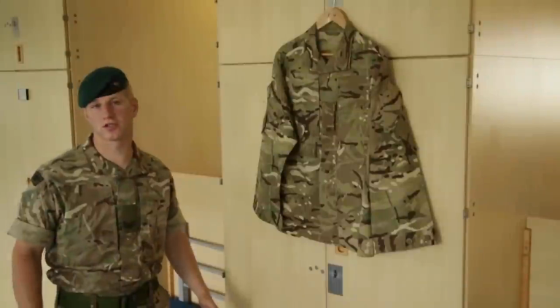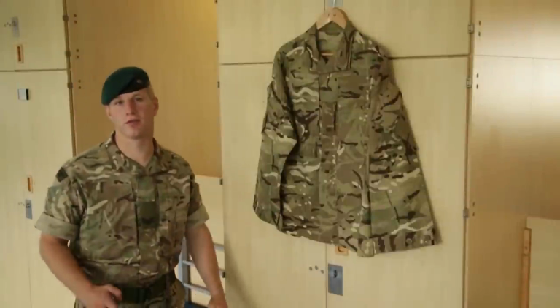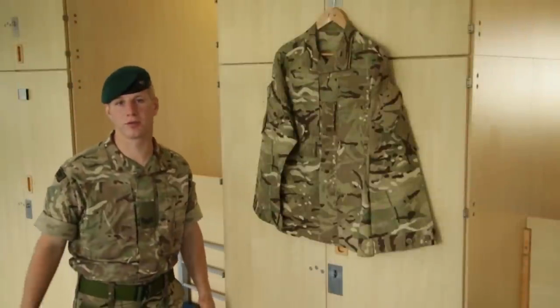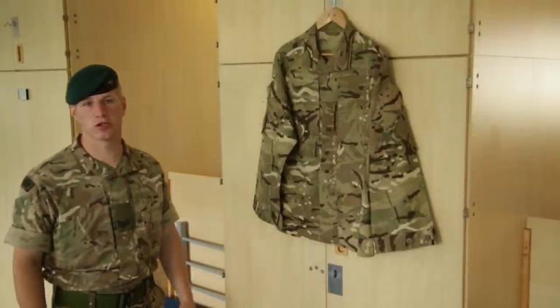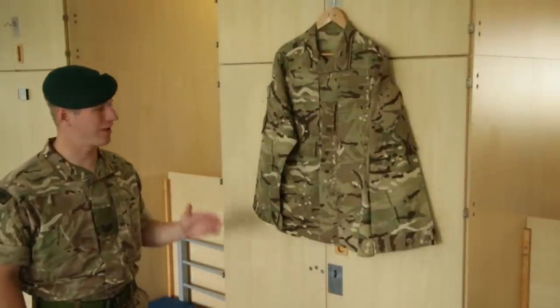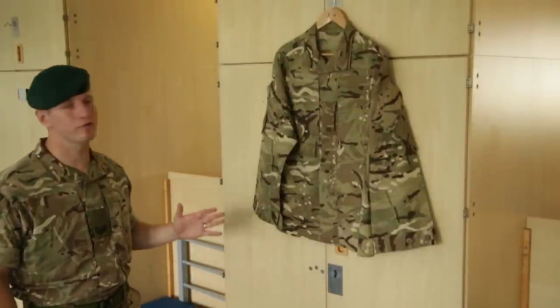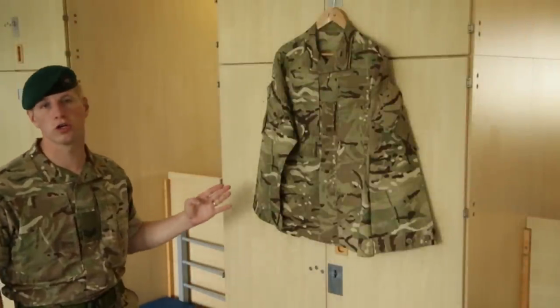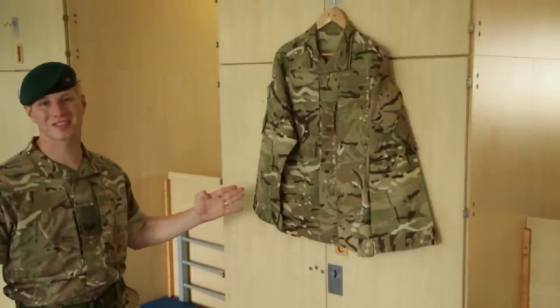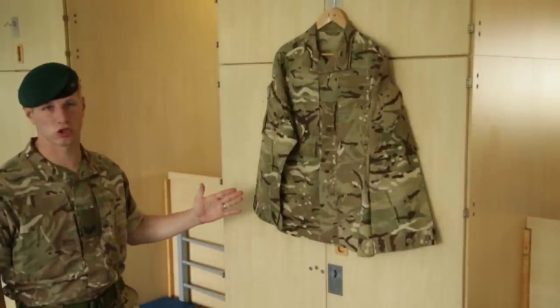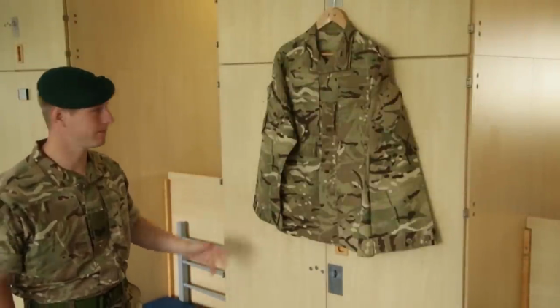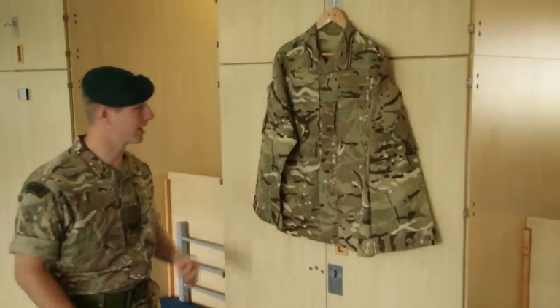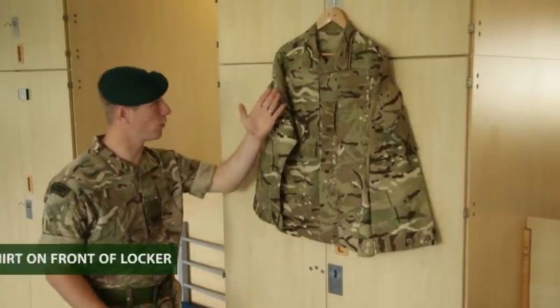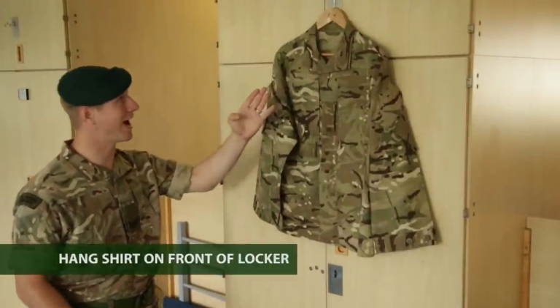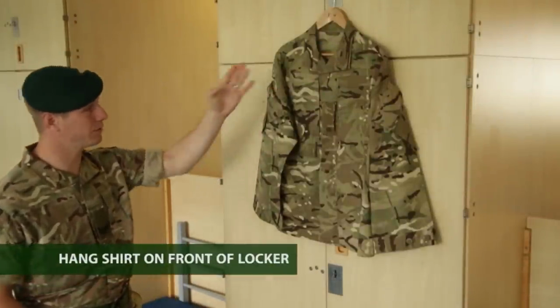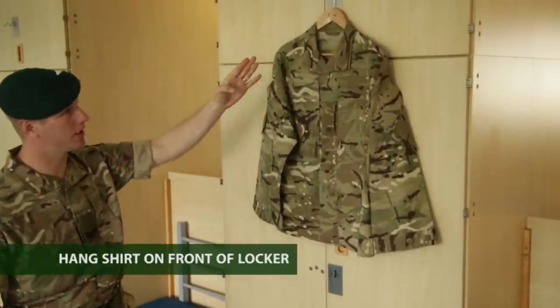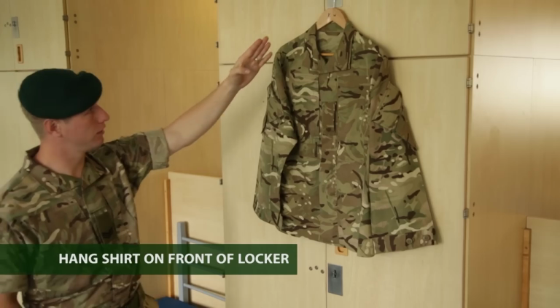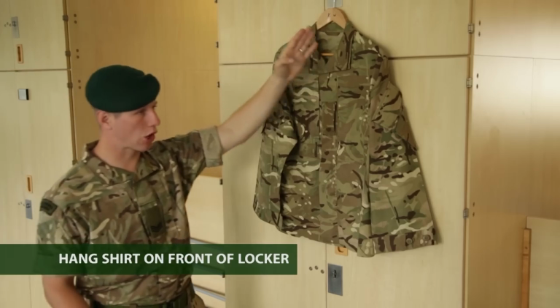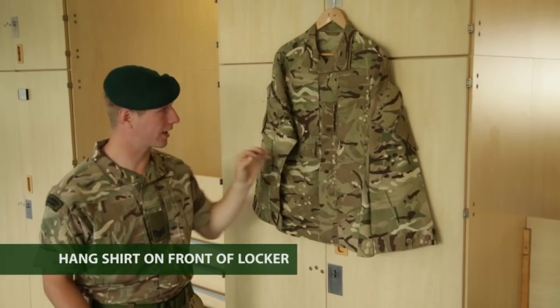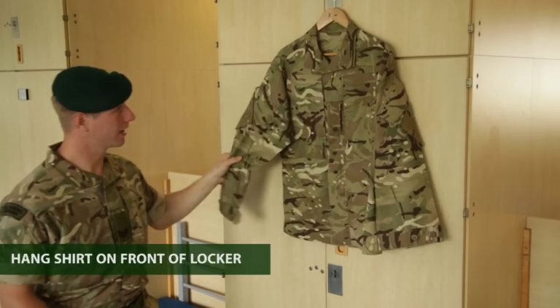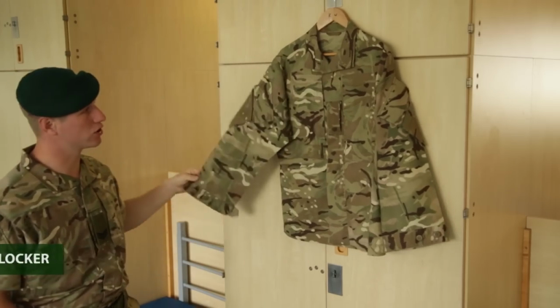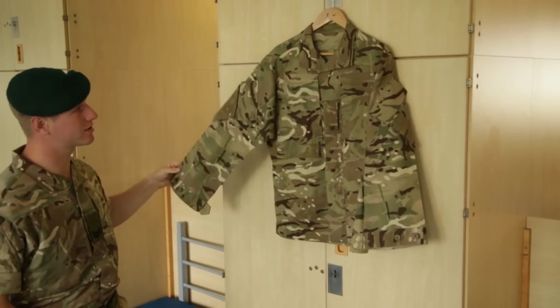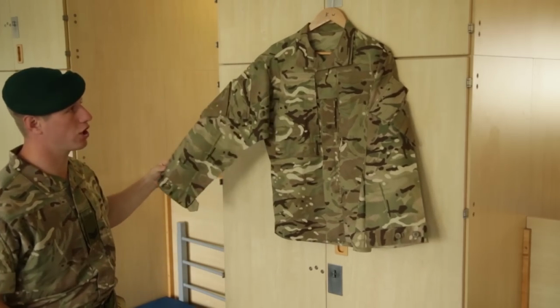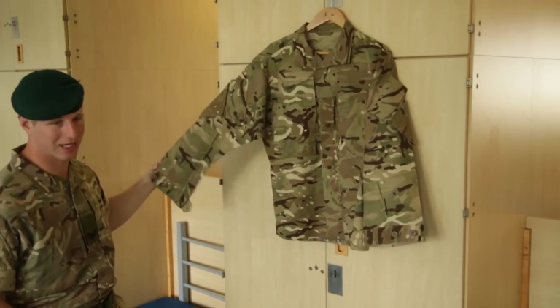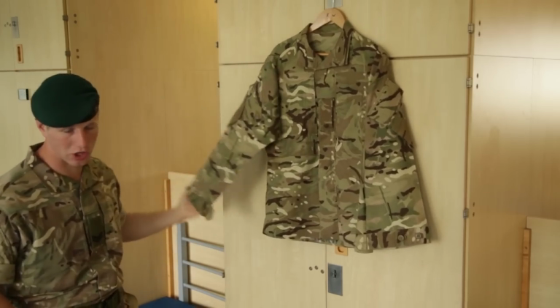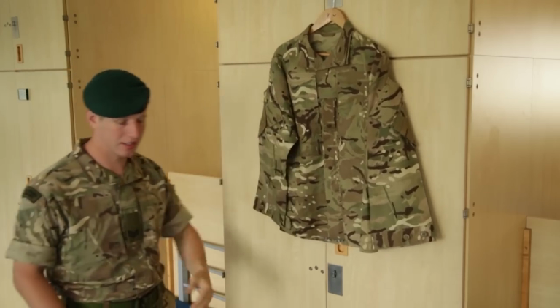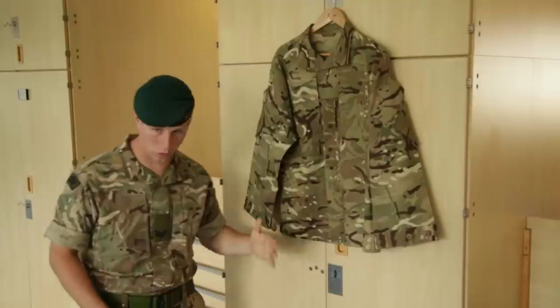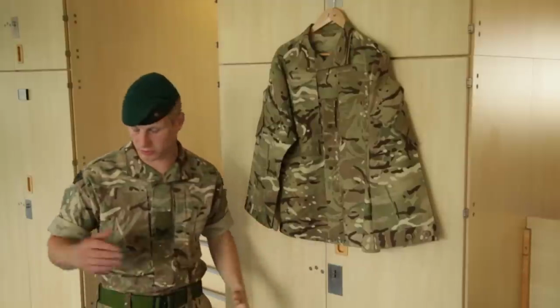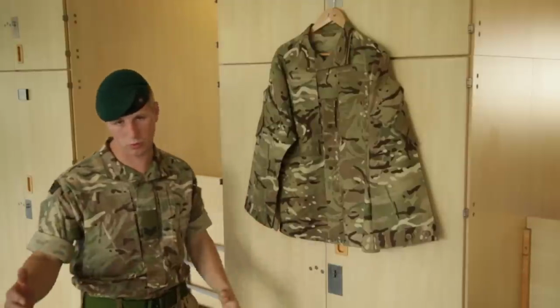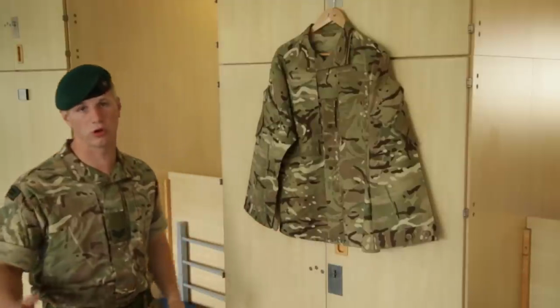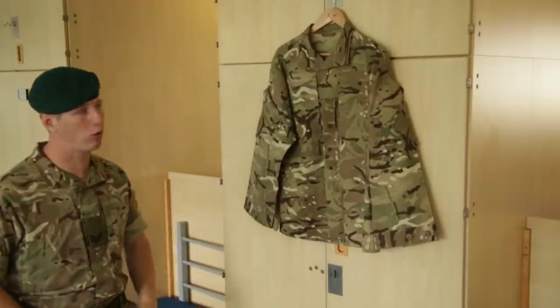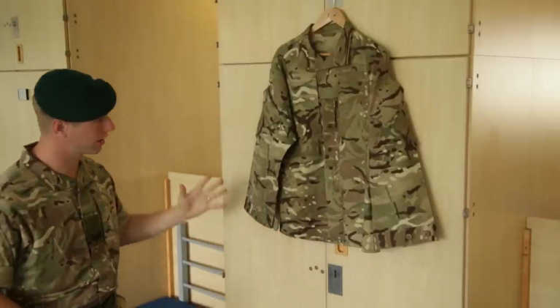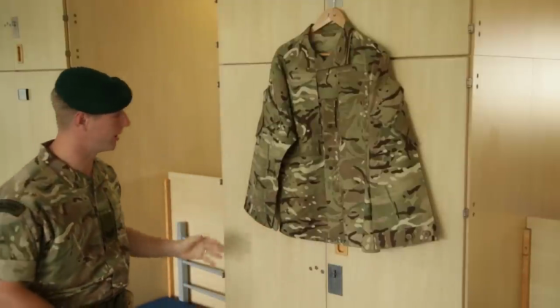We're looking for a full demonstration on how to fold your sleeves on your shirt. The reason why it's on a hanger is we put it through your sleeves and the locker. So when you start to tug the shirt, get it nice and tight so it doesn't fall off. That's what we don't do on the ironing board — we do it here.